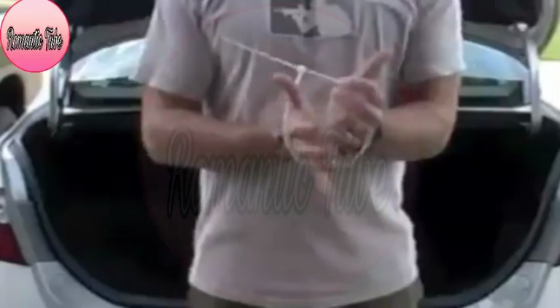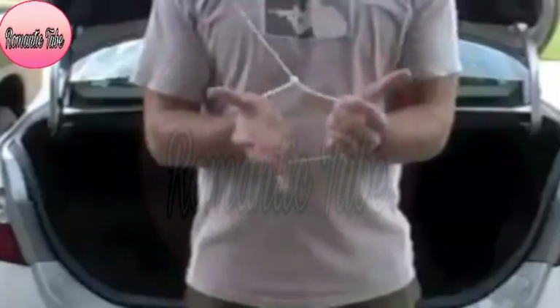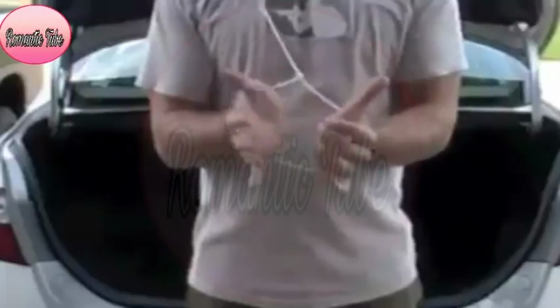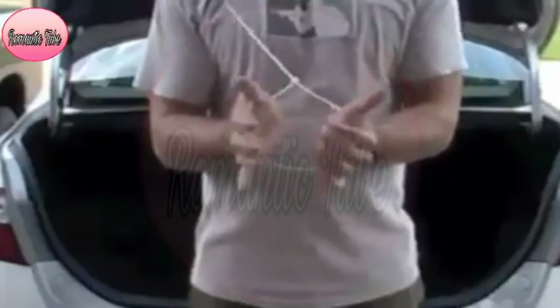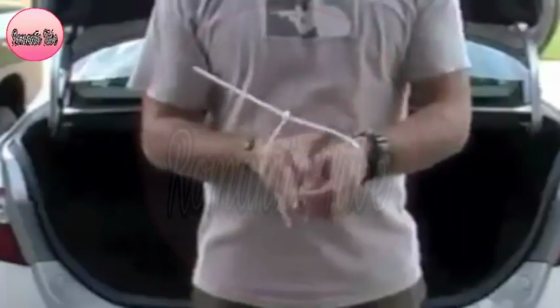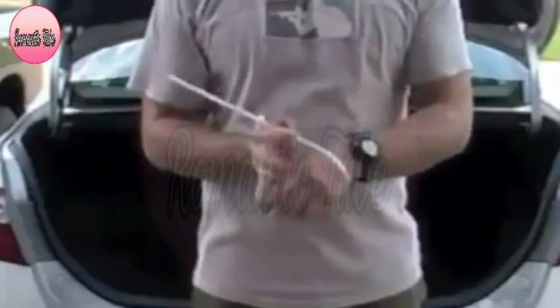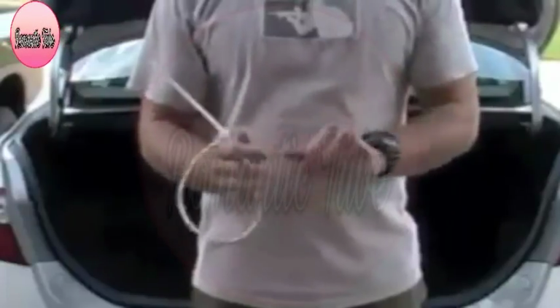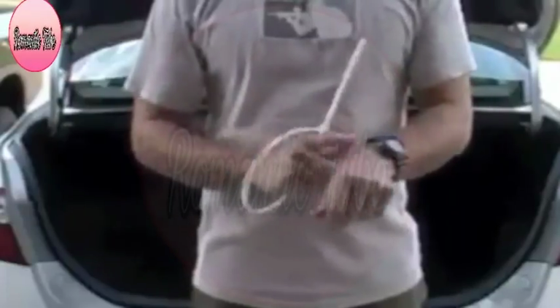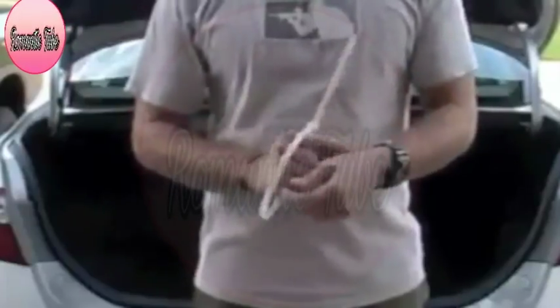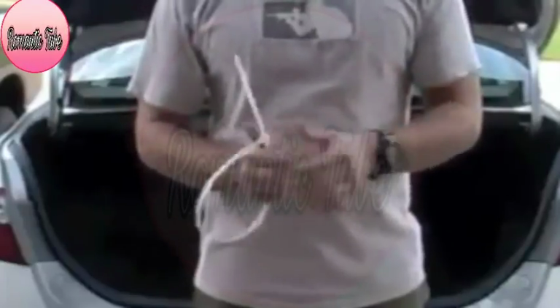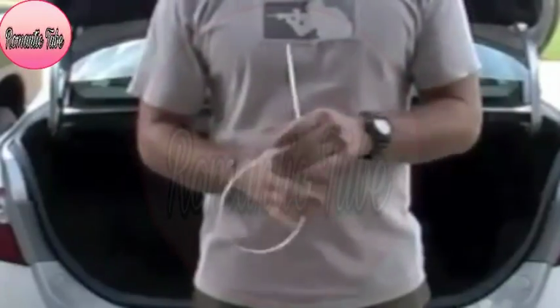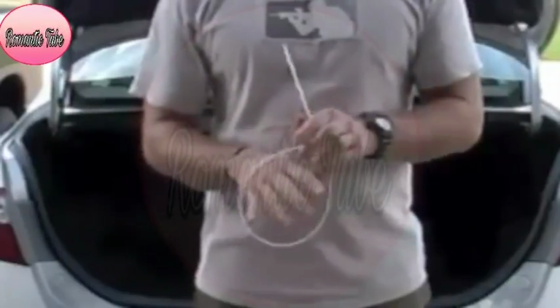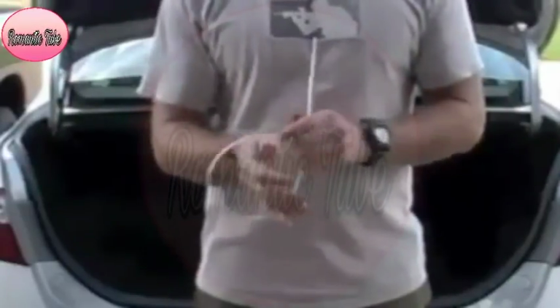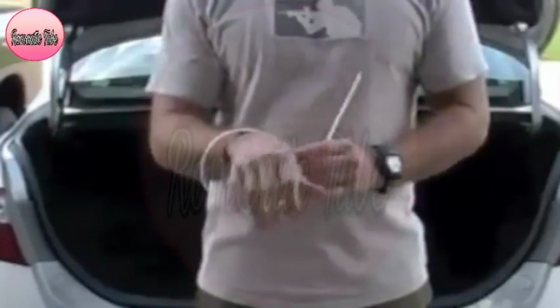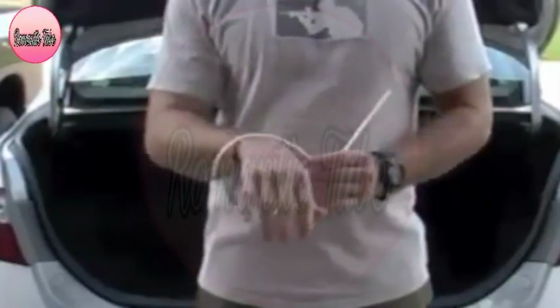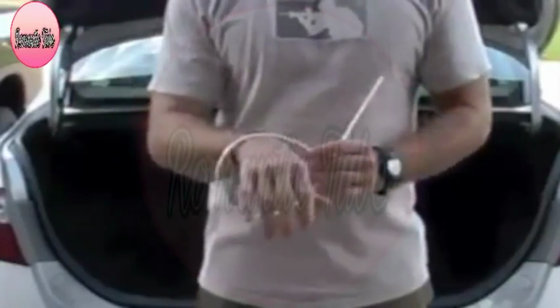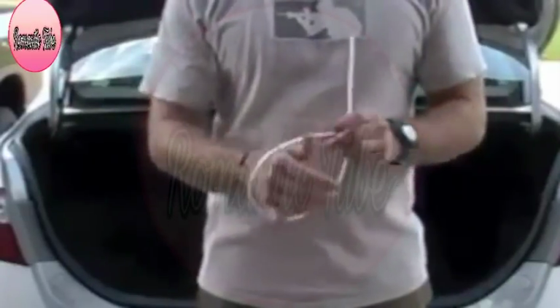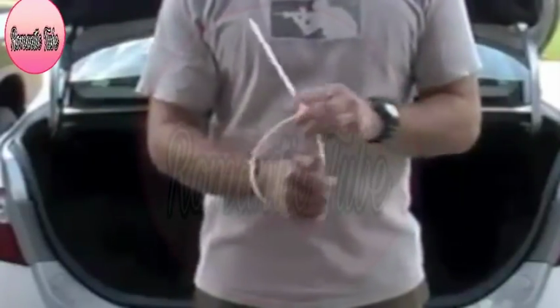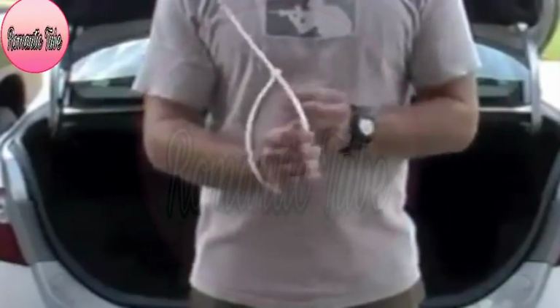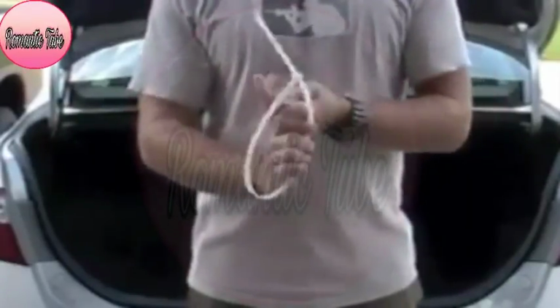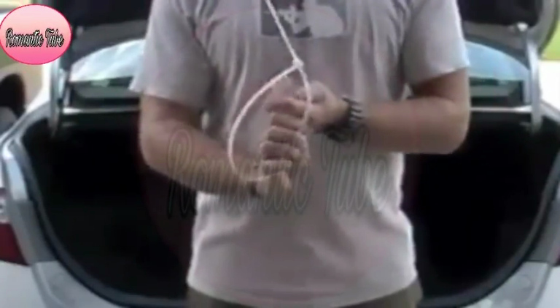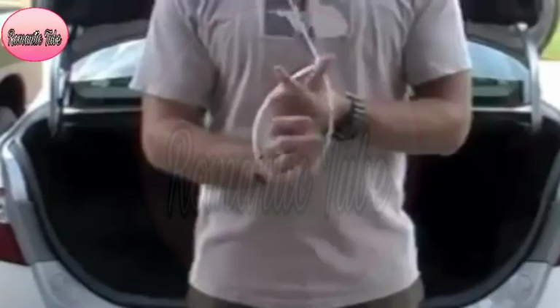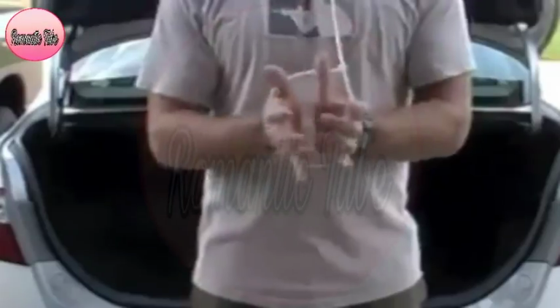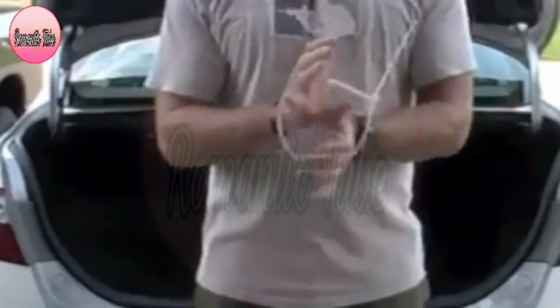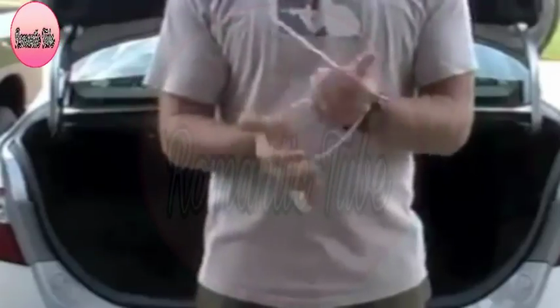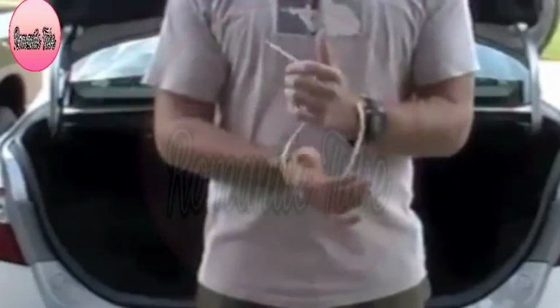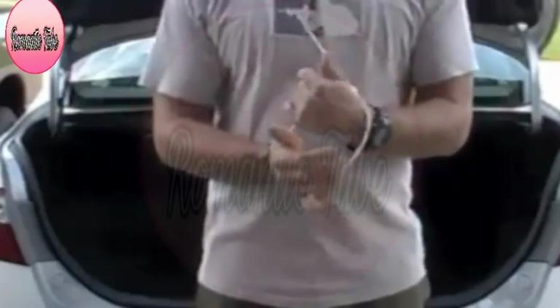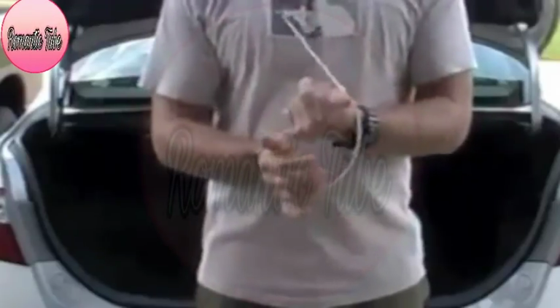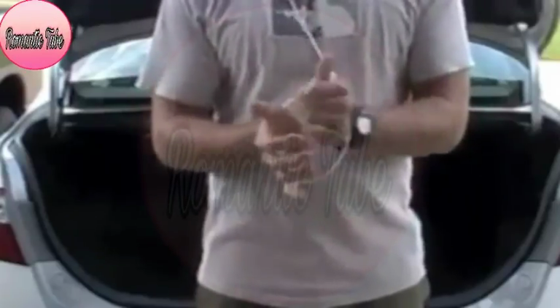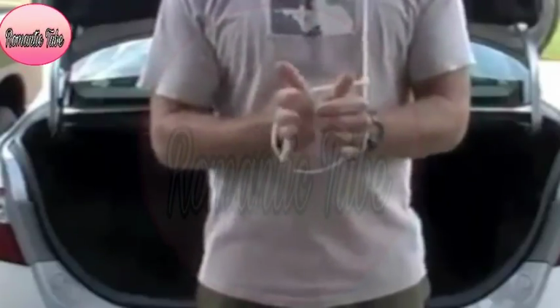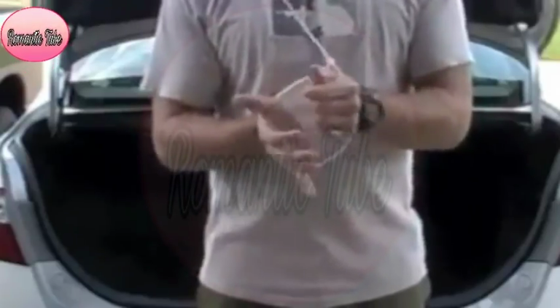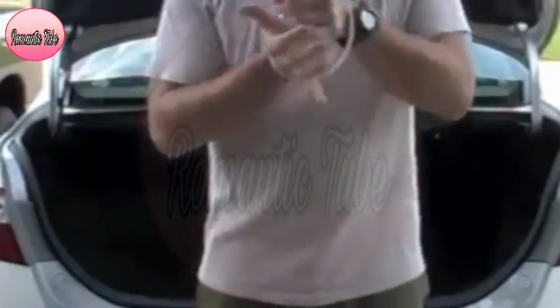If you're going to practice this, we'd recommend duct taping your hands first, or your wrists, because this can hurt a little bit.